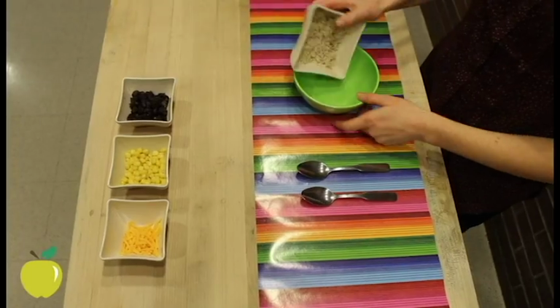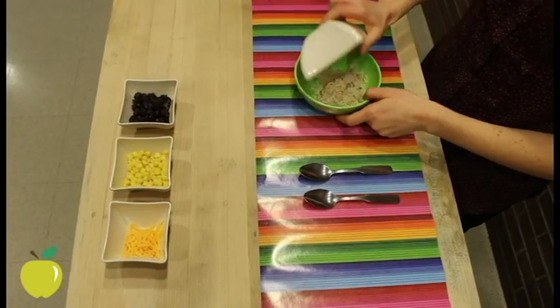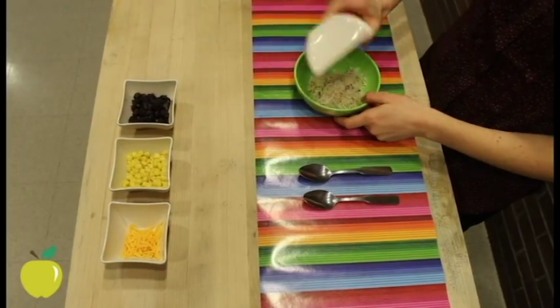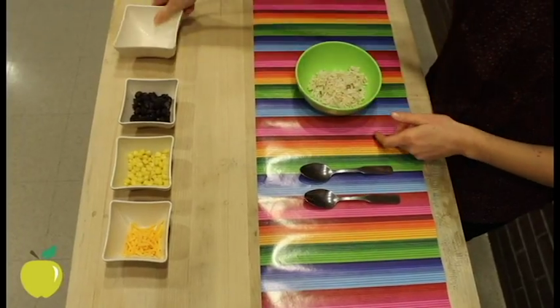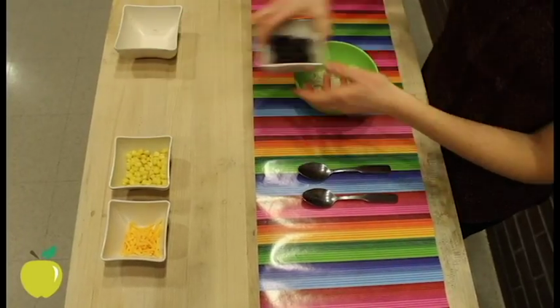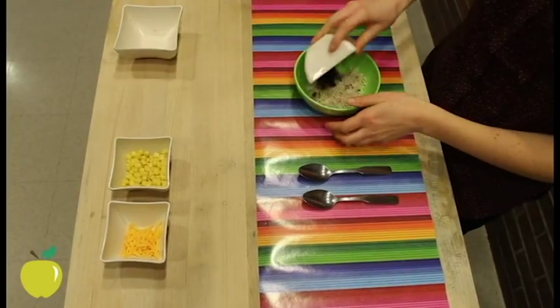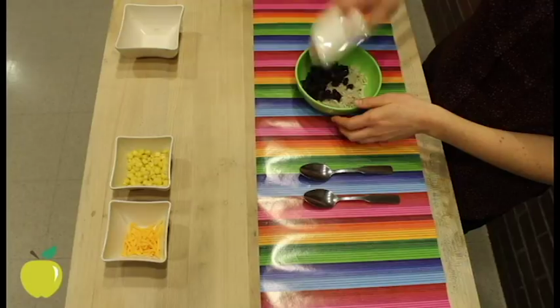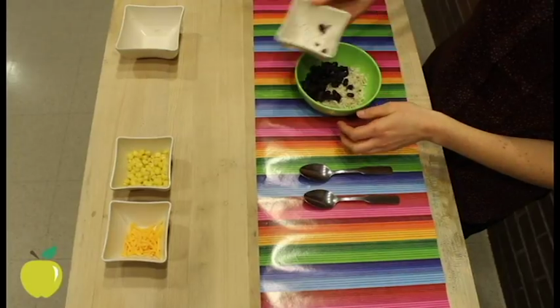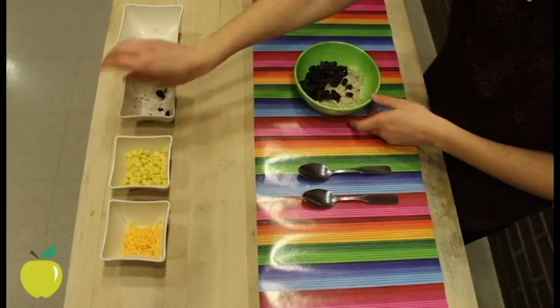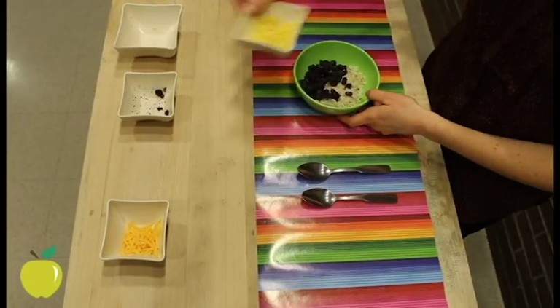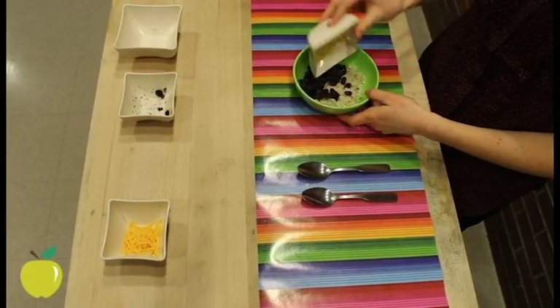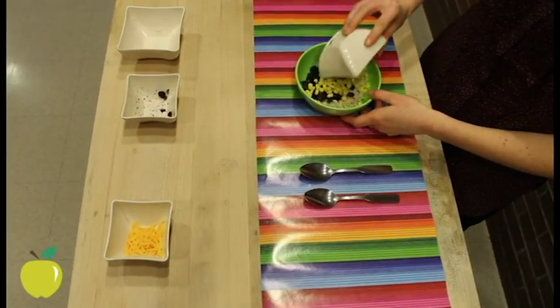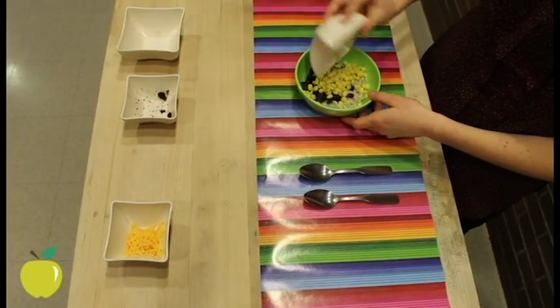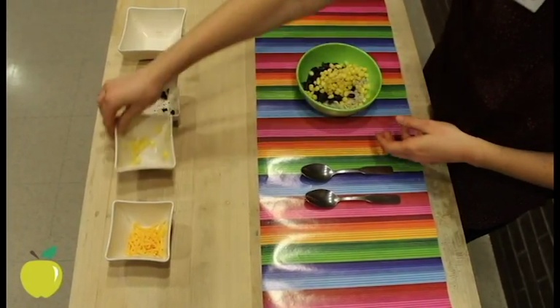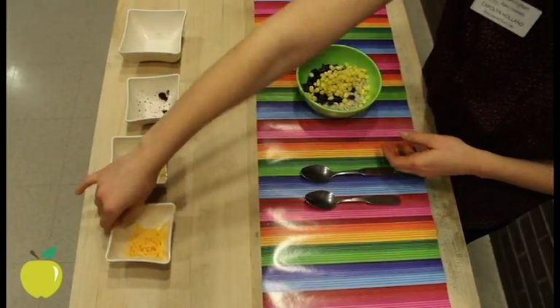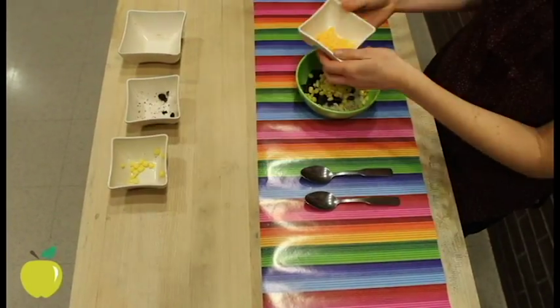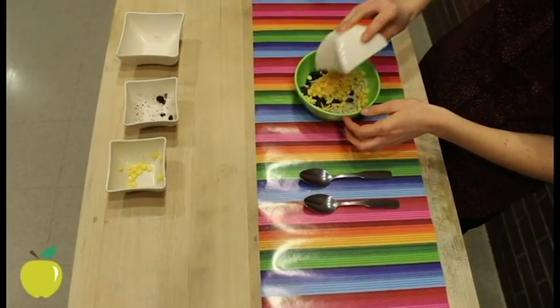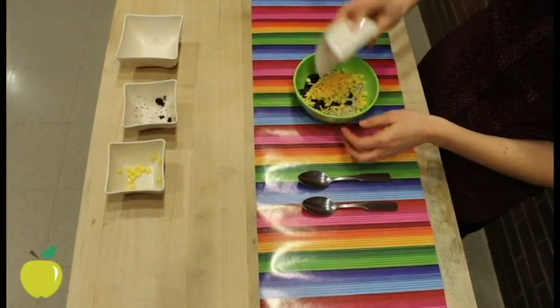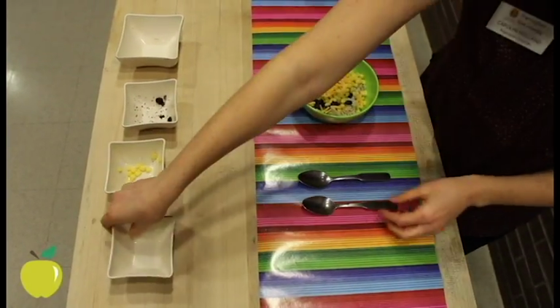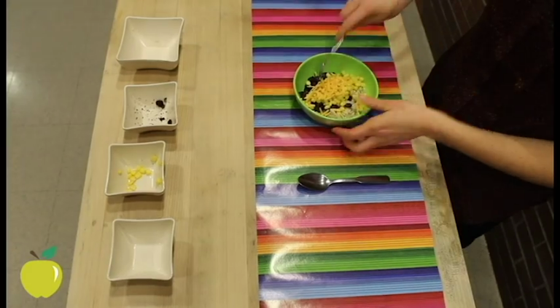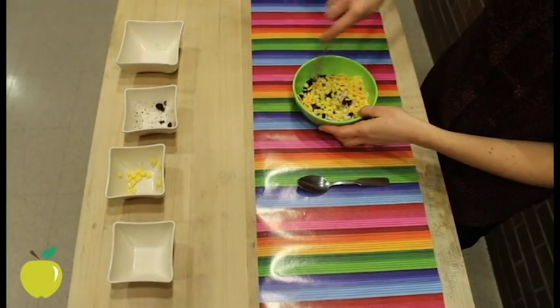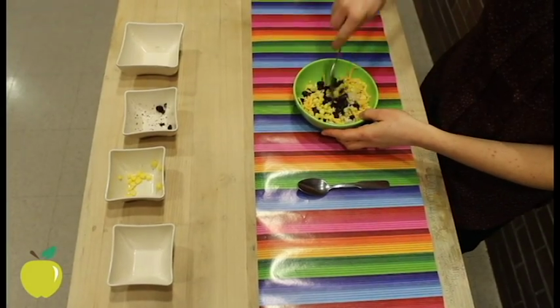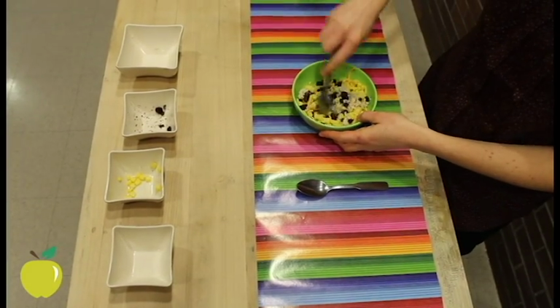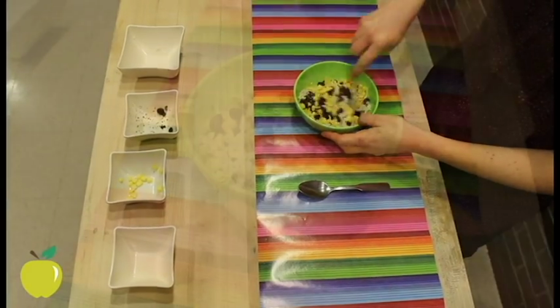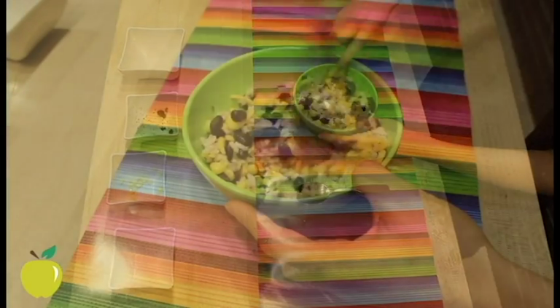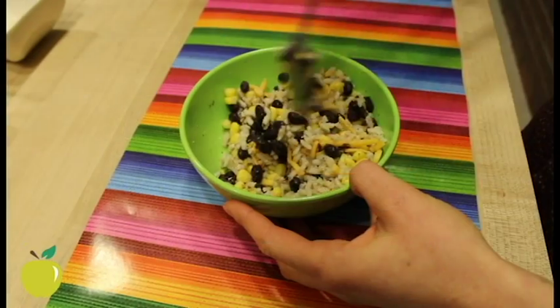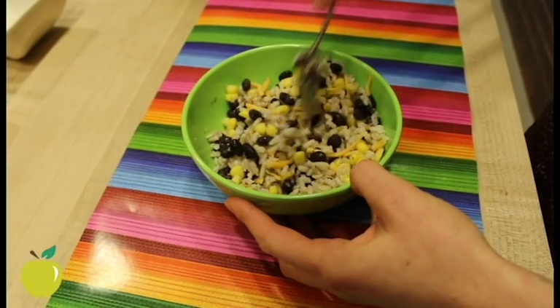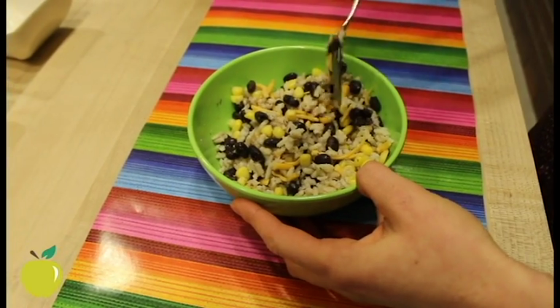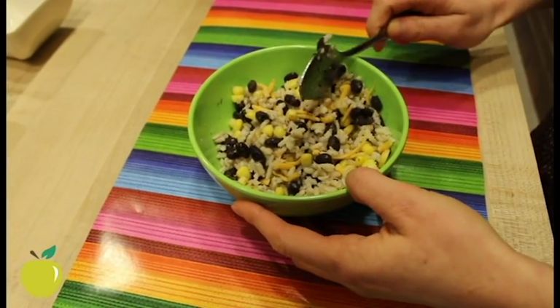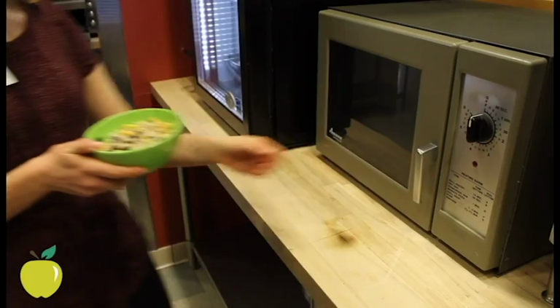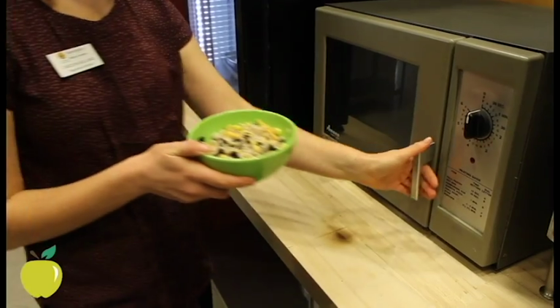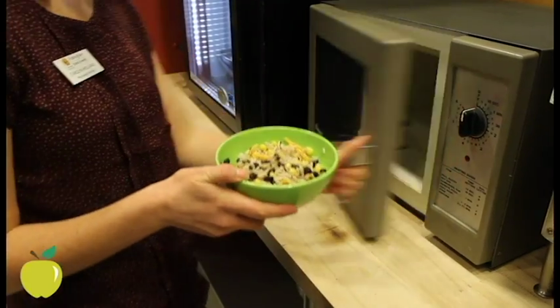To start, prepare the brown rice according to the package instructions. Once that's cooked, add the brown rice, black beans, corn, and cheese in a bowl, mix well to combine, and microwave on high for one minute.